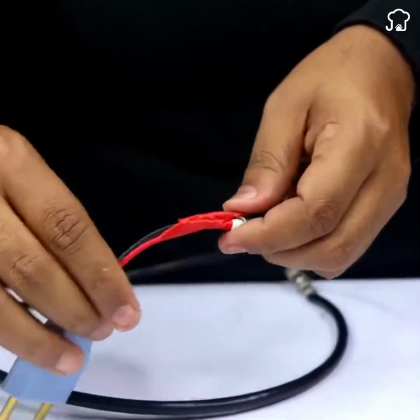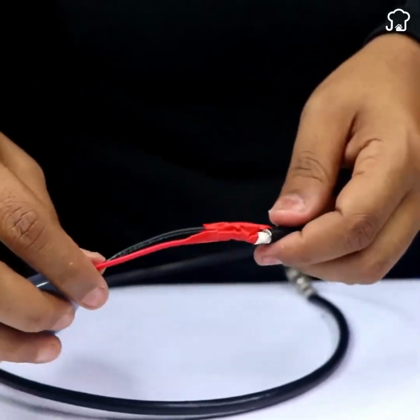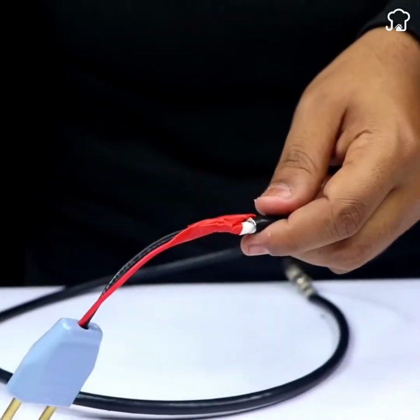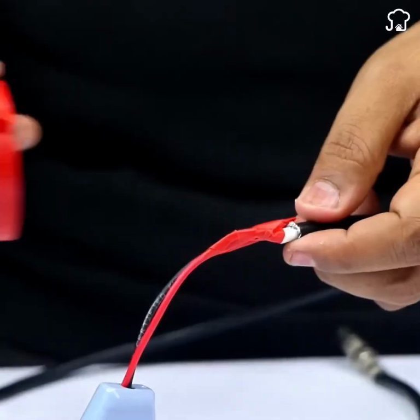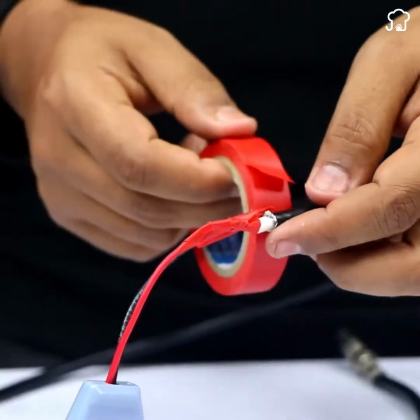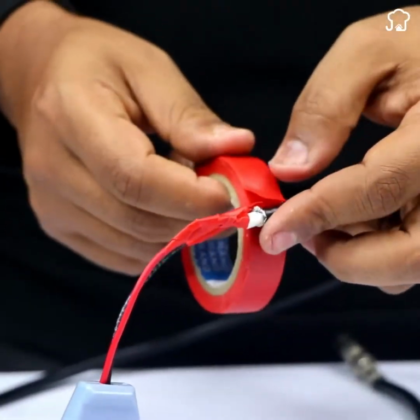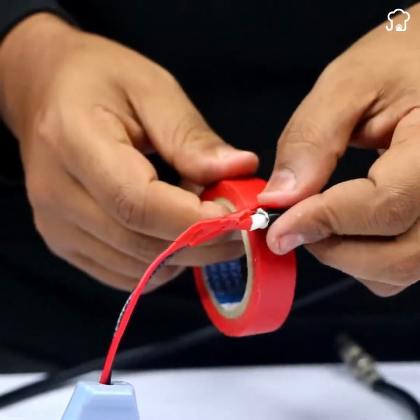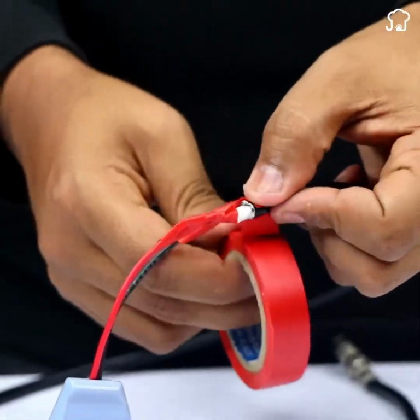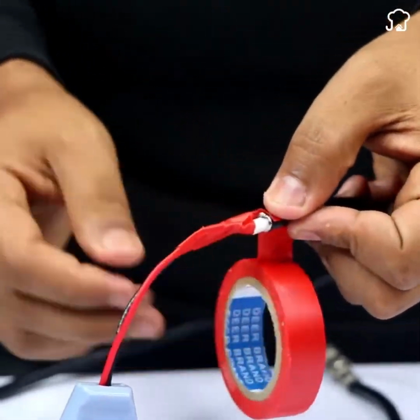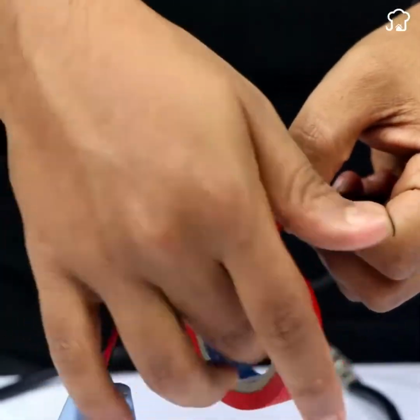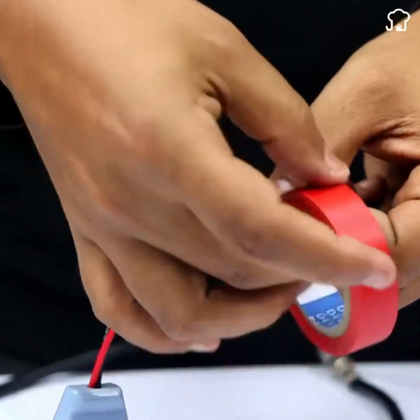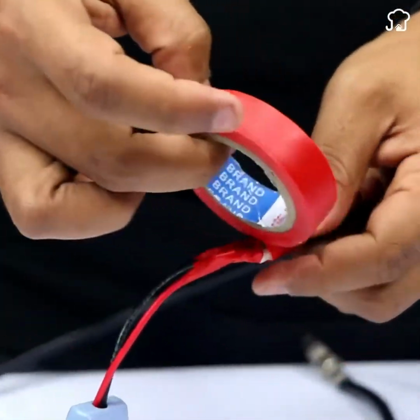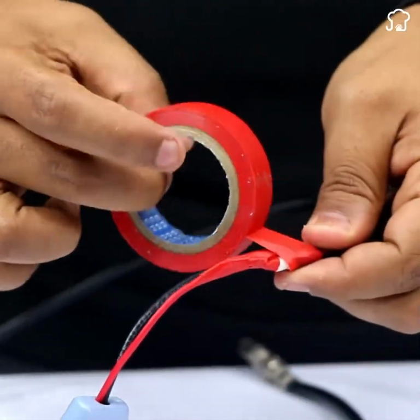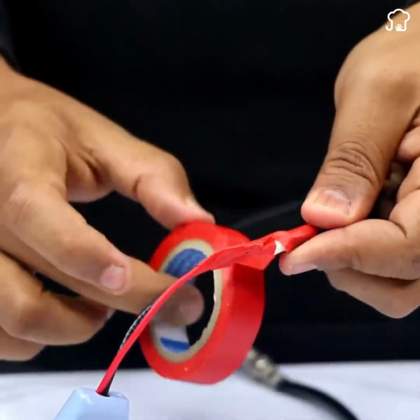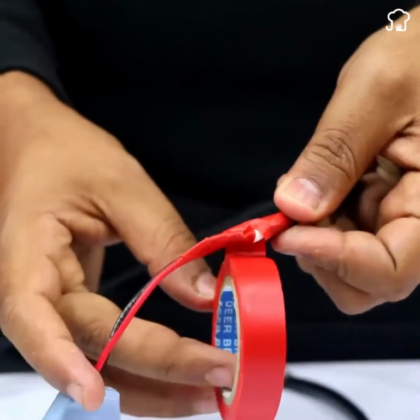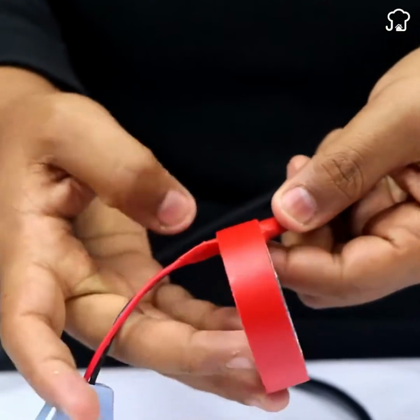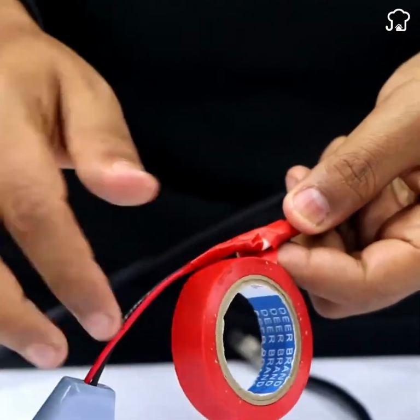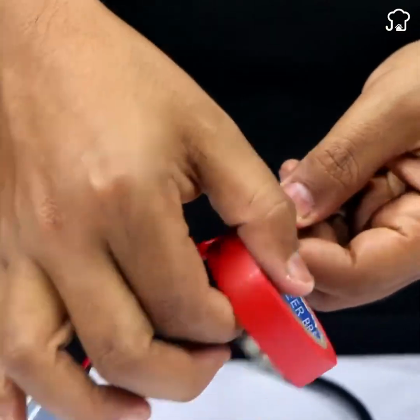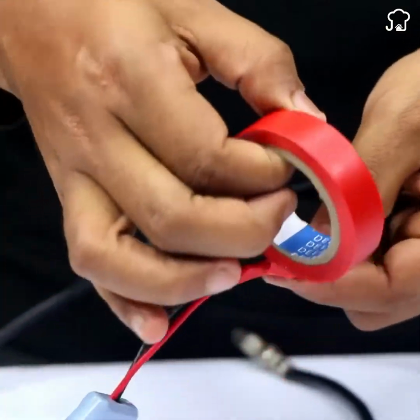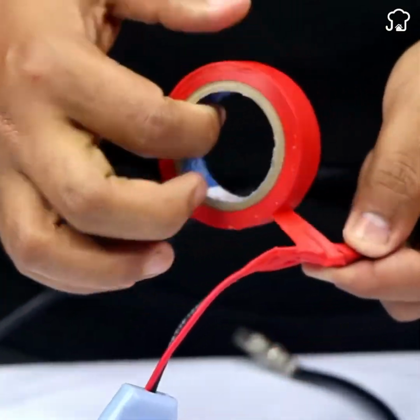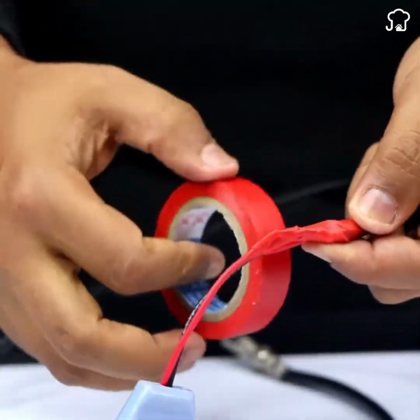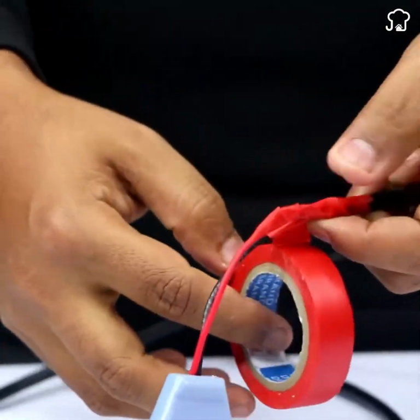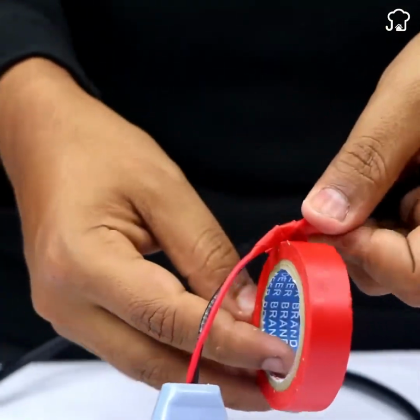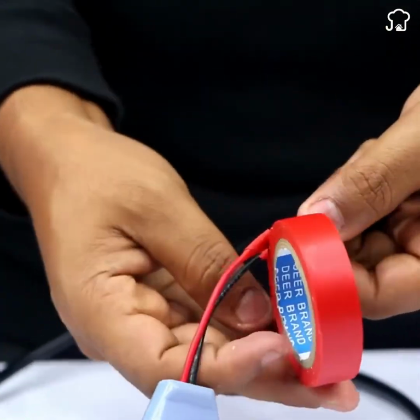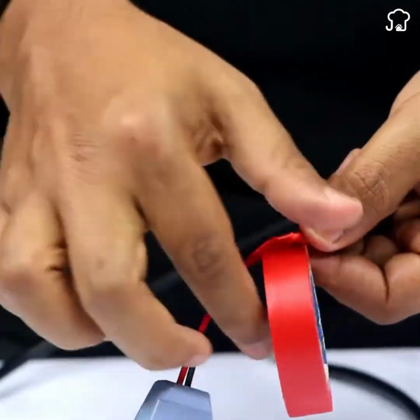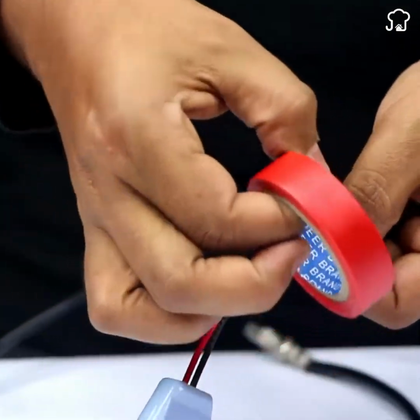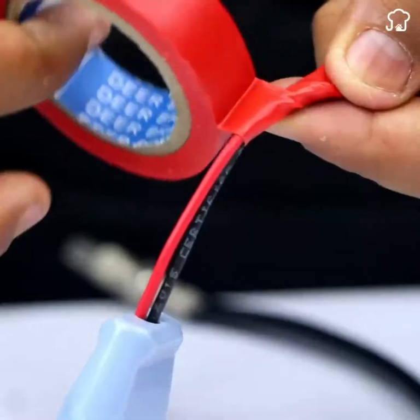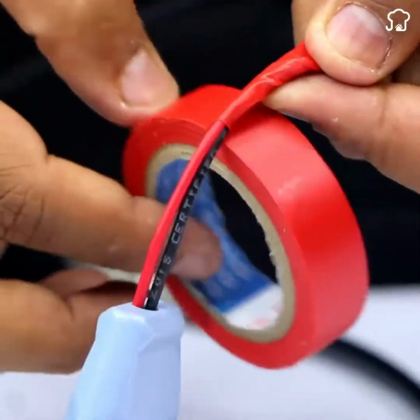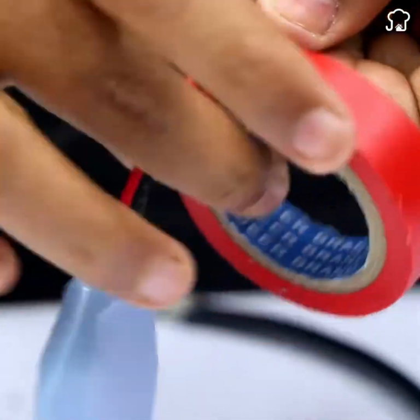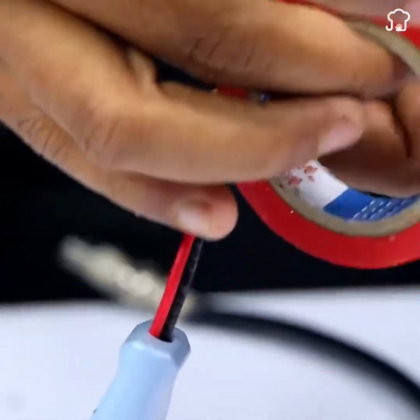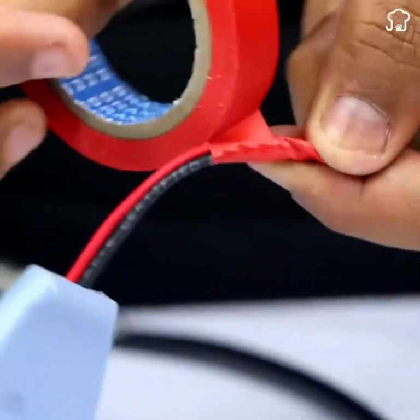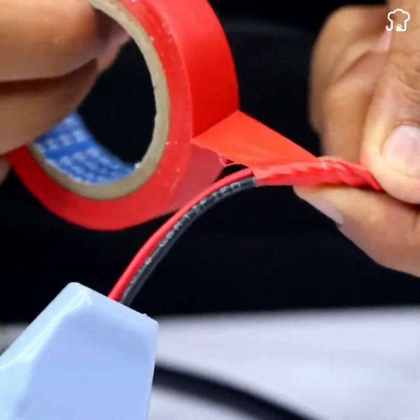Then connect the red wire of the socket to the main output of the coaxial cable and cover the whole connection with more adhesive tape.